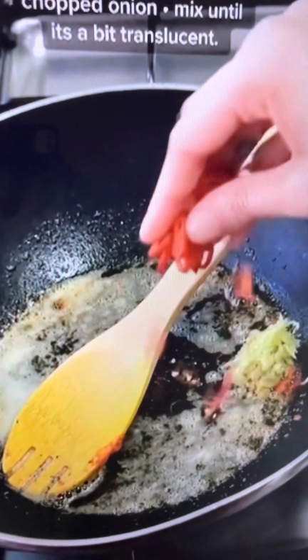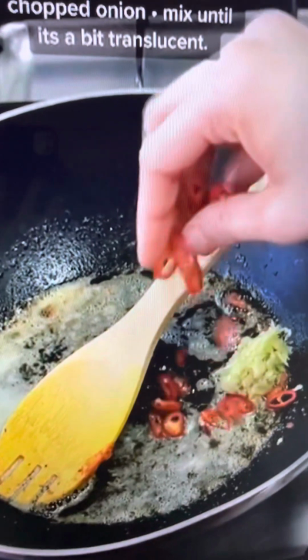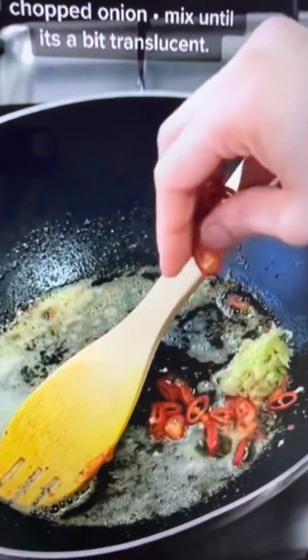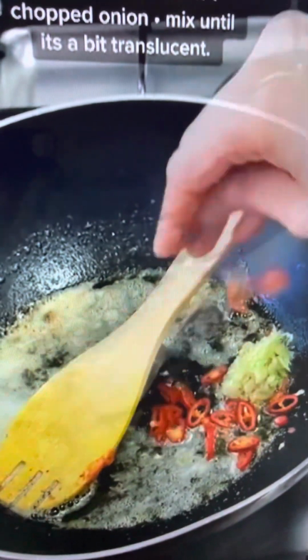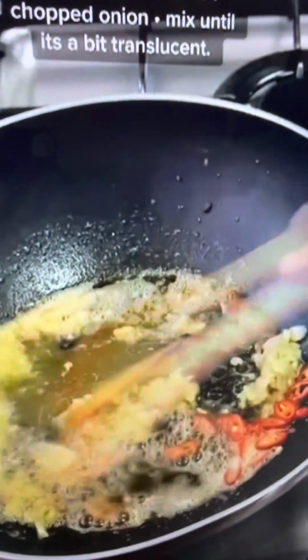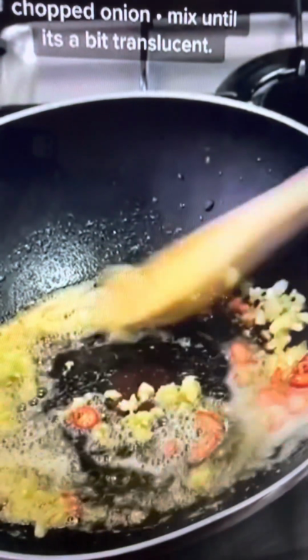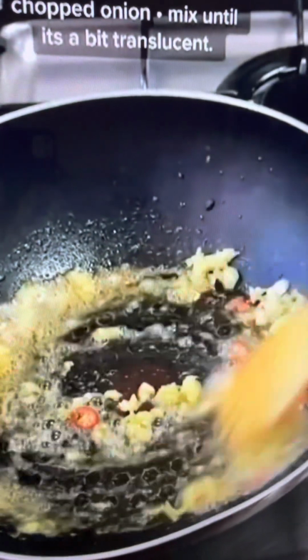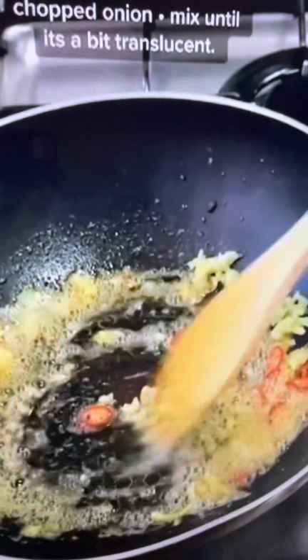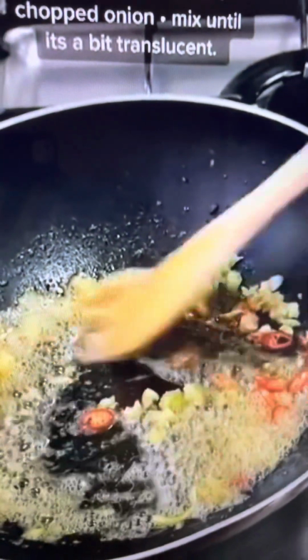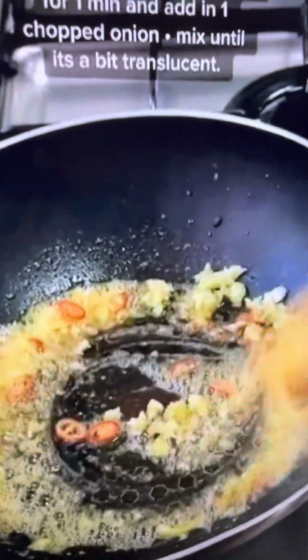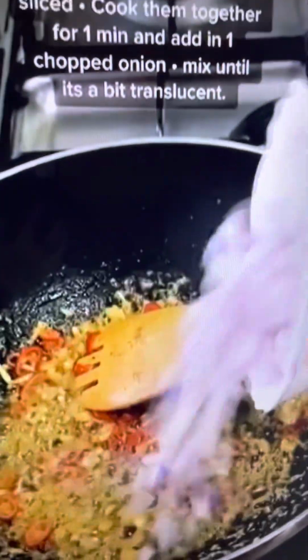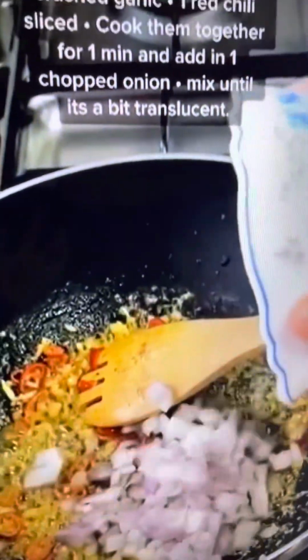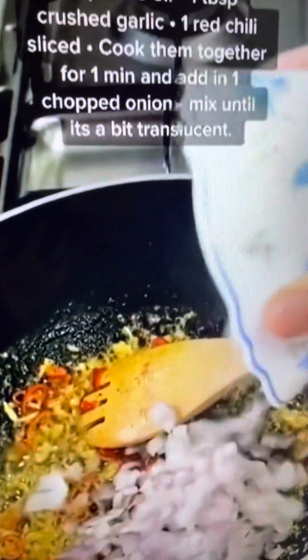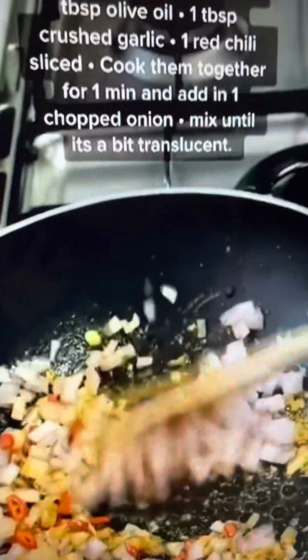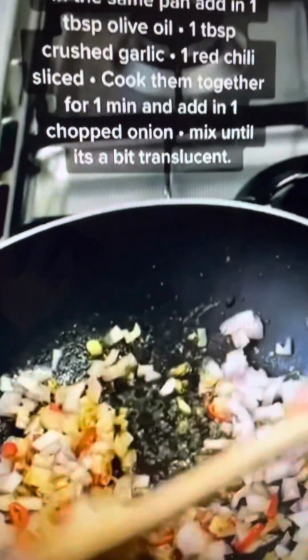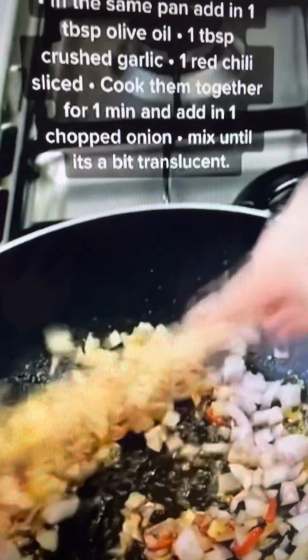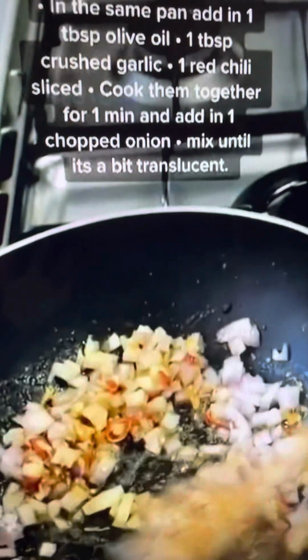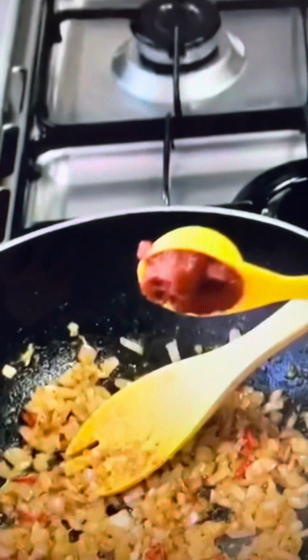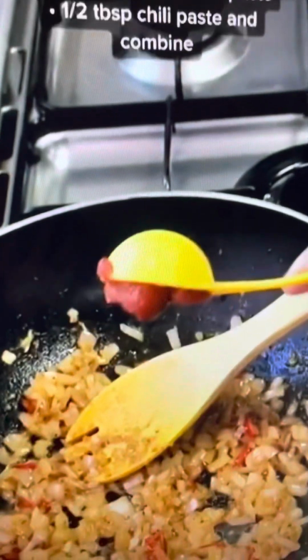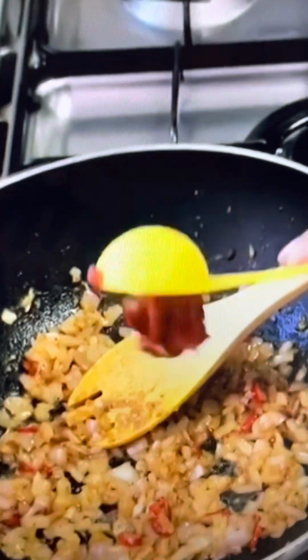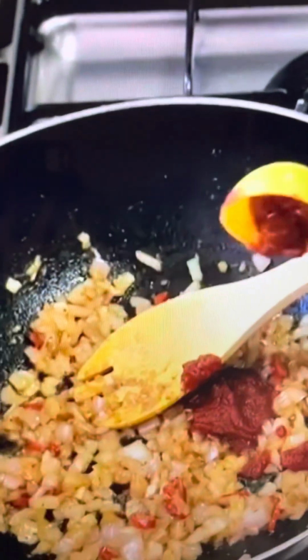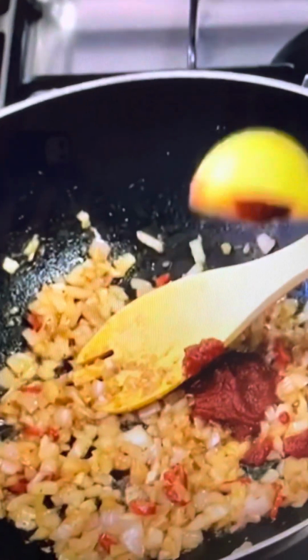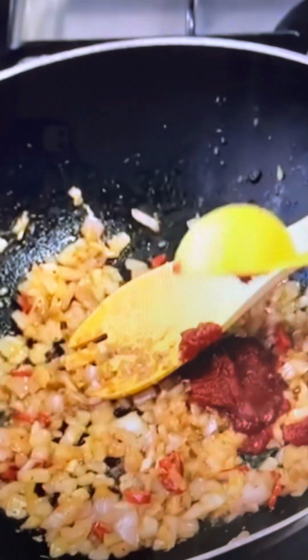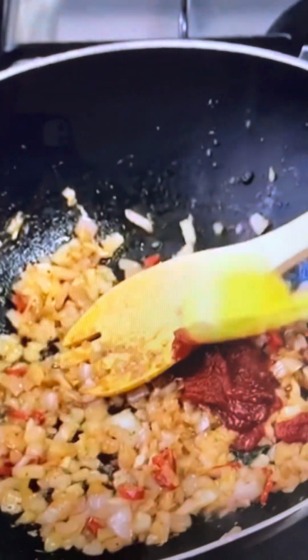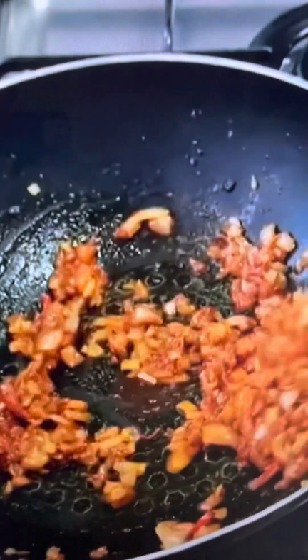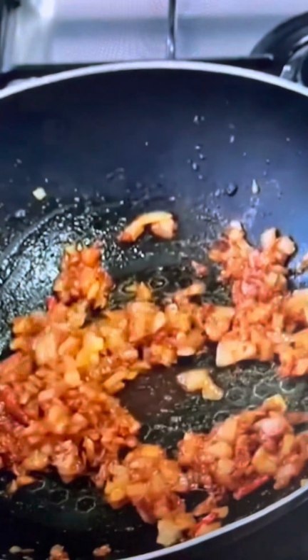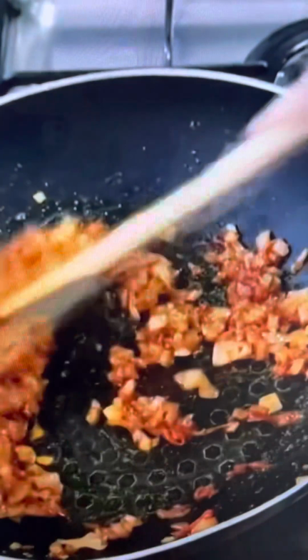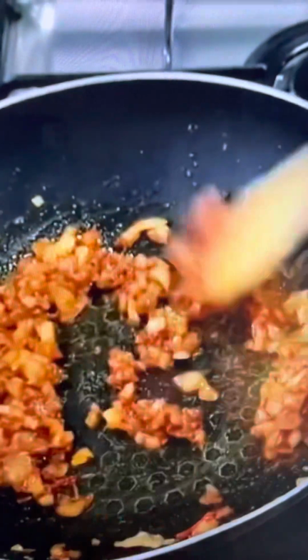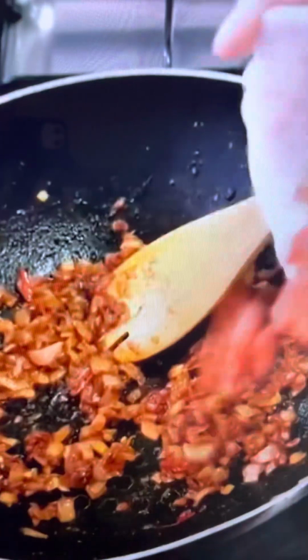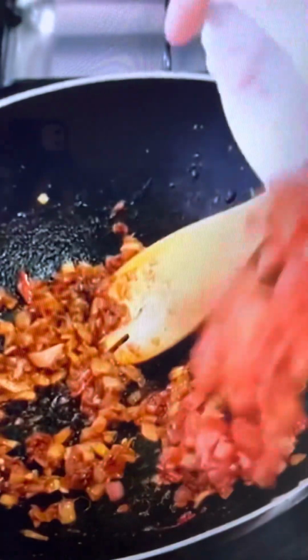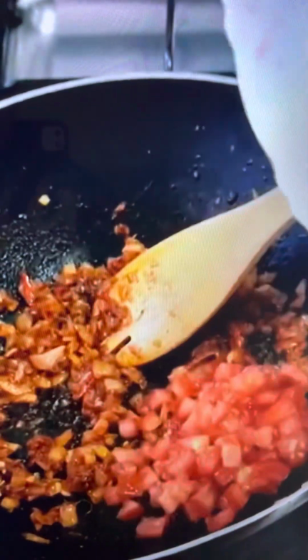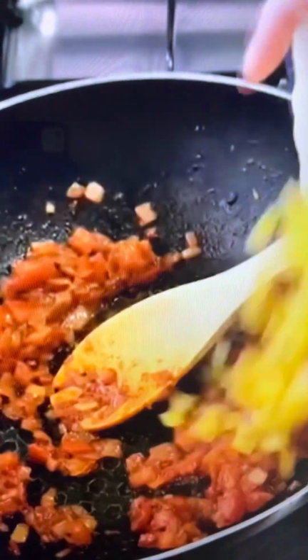In the same pan, add in some crushed garlic and red chili, sauté them for a minute or two, then add in one chopped onion and let it cook together. To this, add in tomato paste and chili paste and give it a good mix.